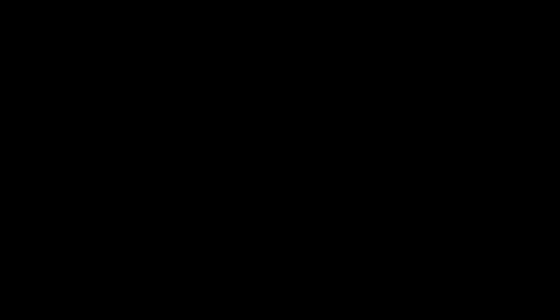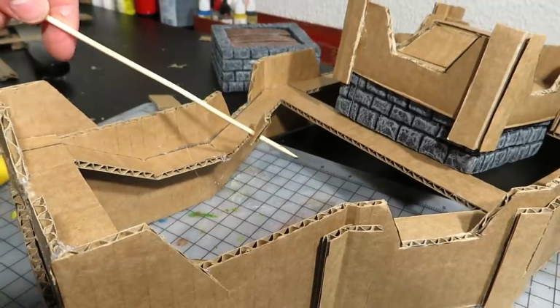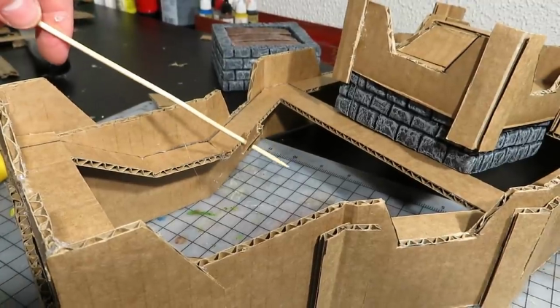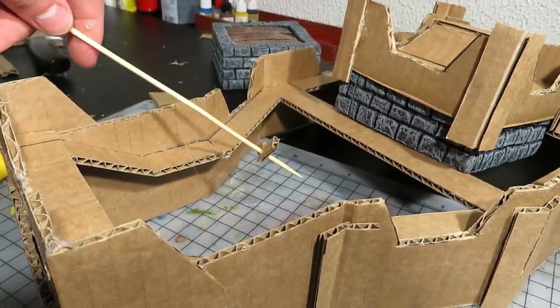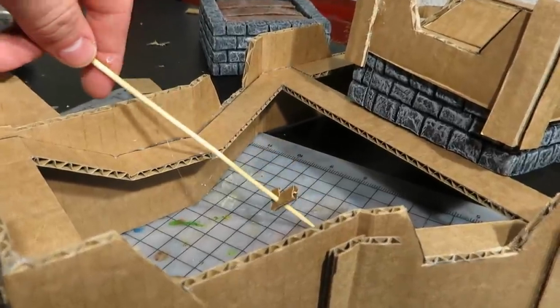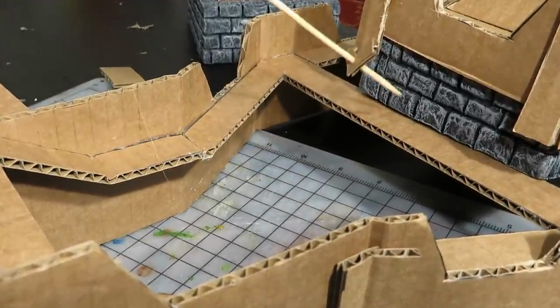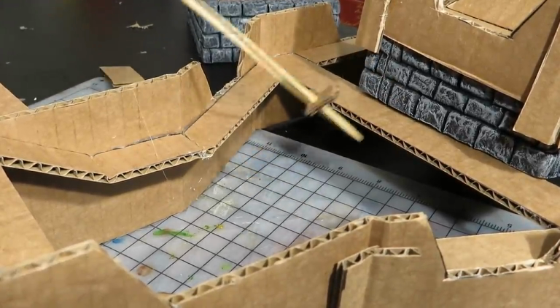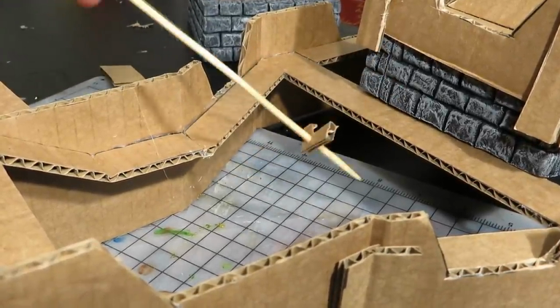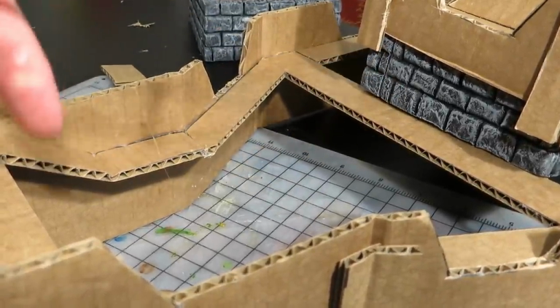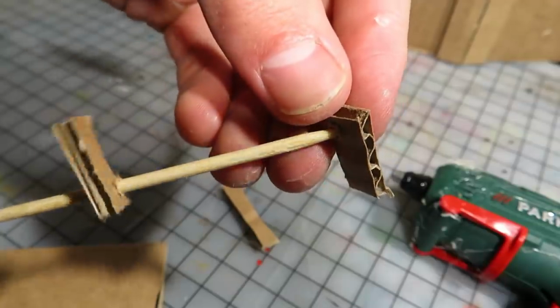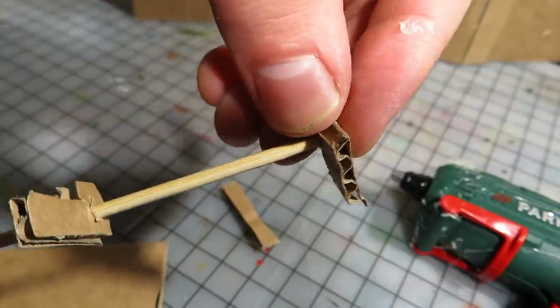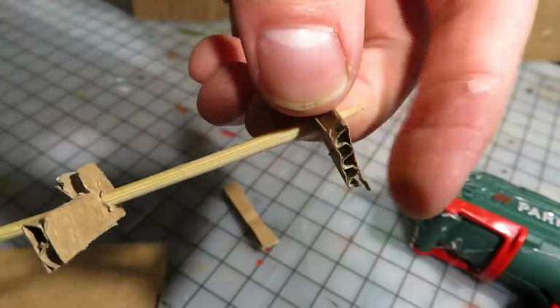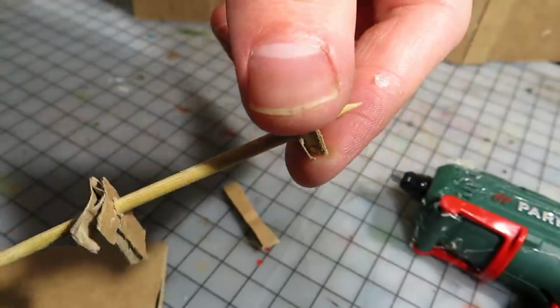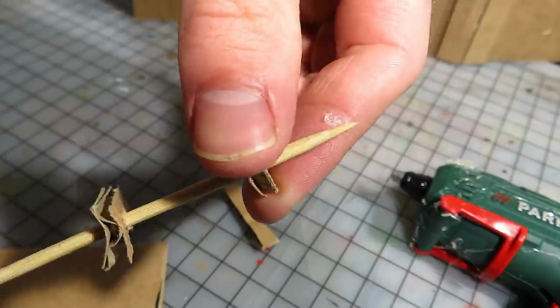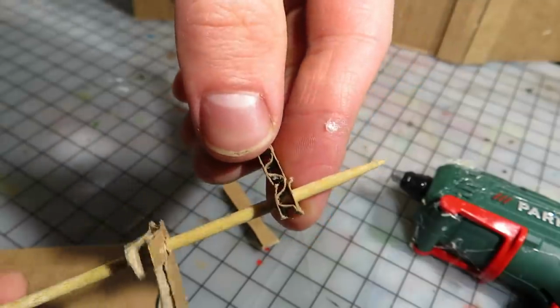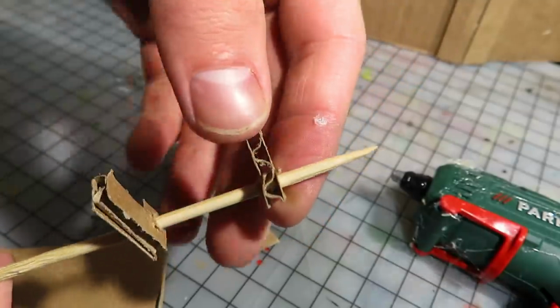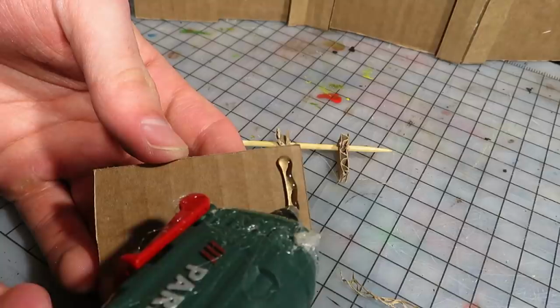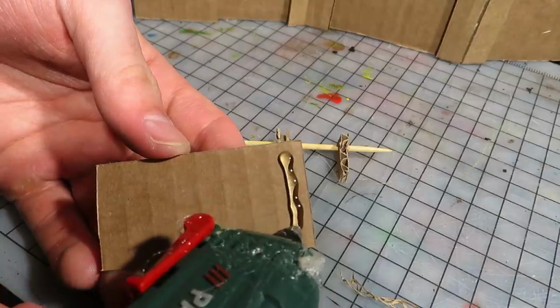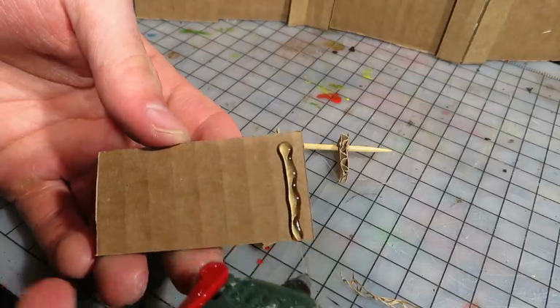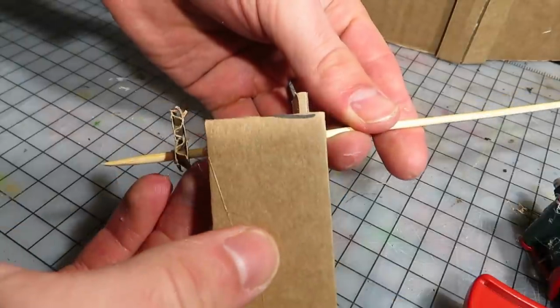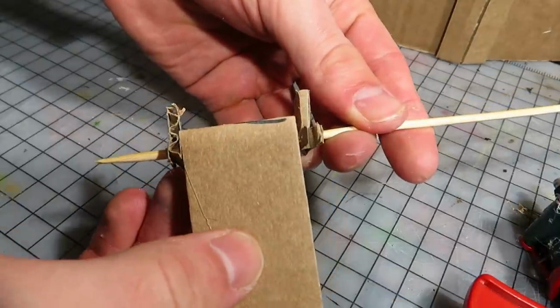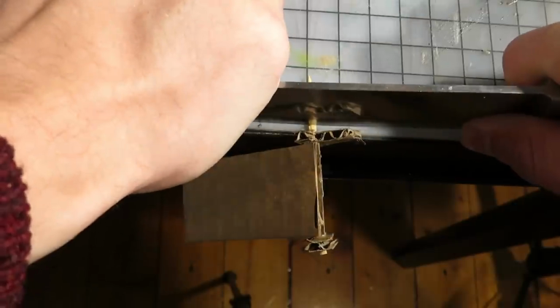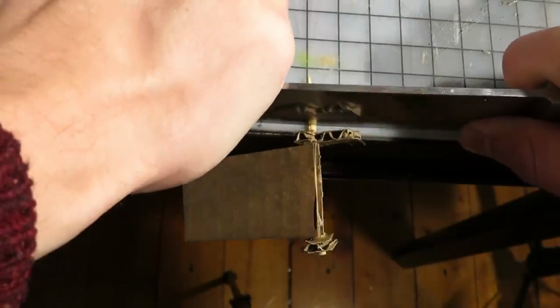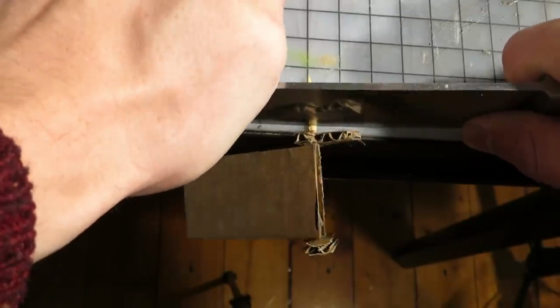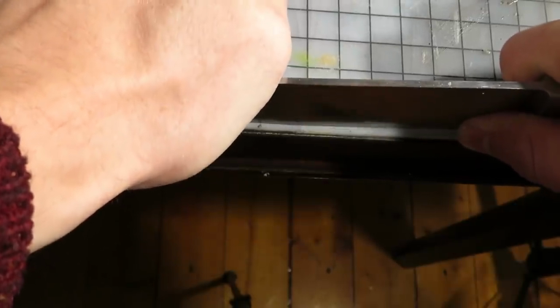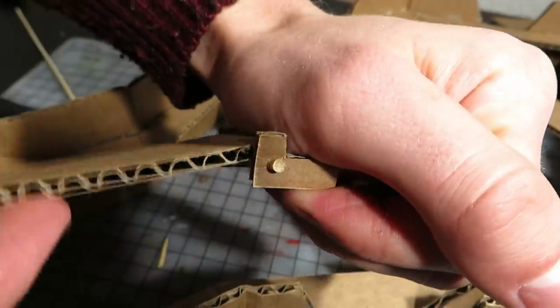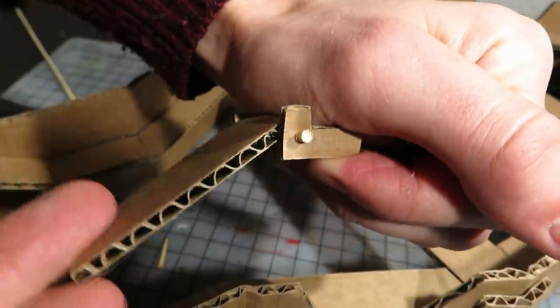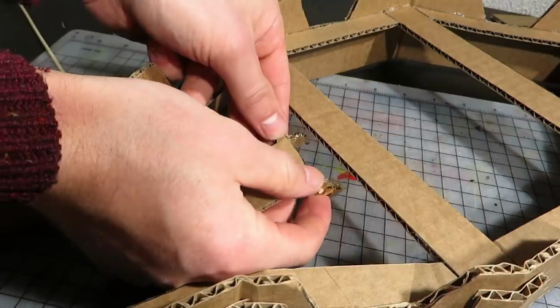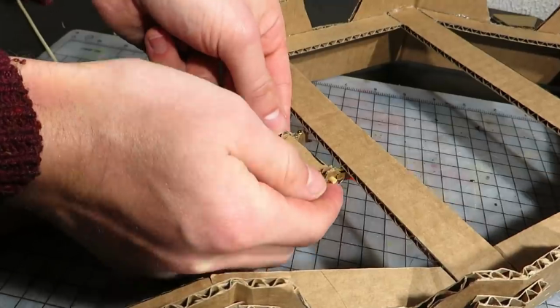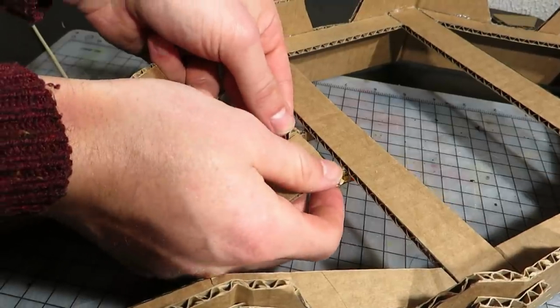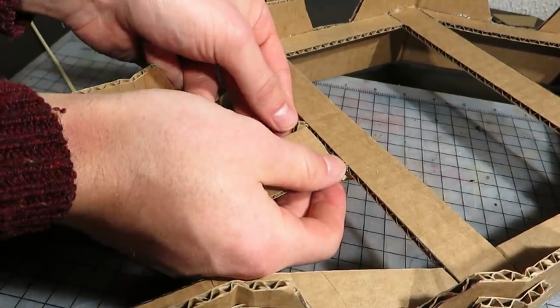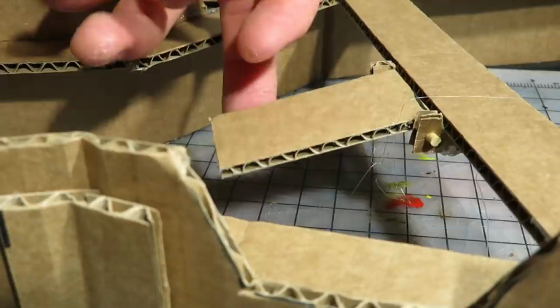A liftable ladder-type walkway will go here. I poked a BBQ stick through these bits, then glued a larger piece in between. Seems to work. I glued it under the bridge.